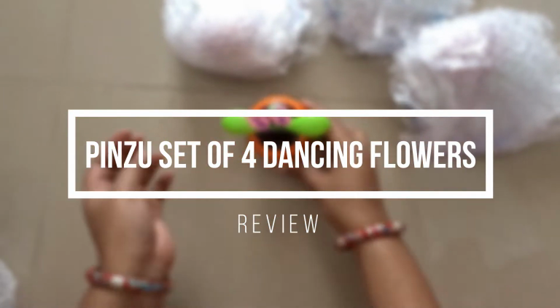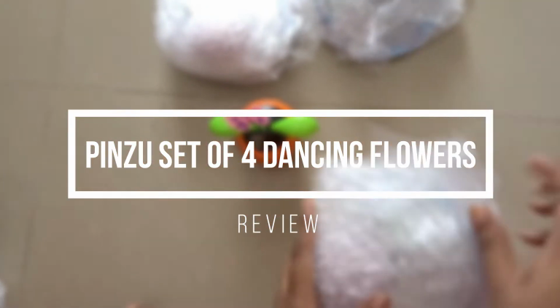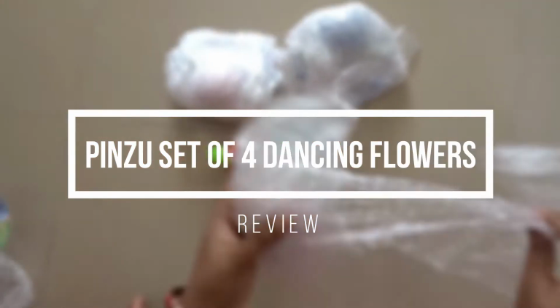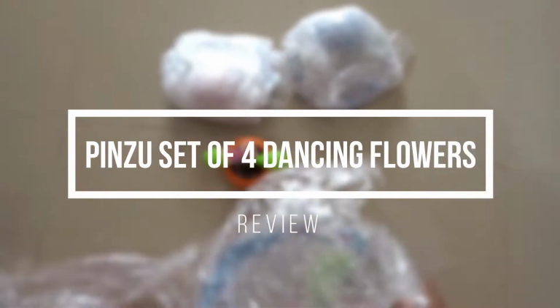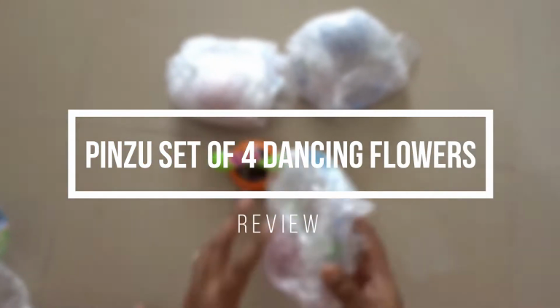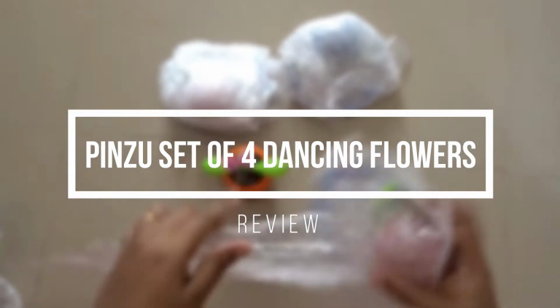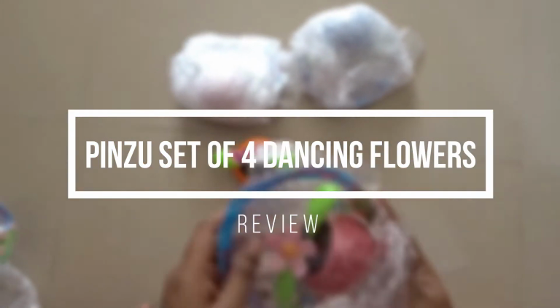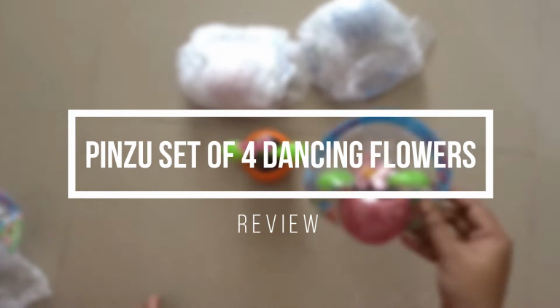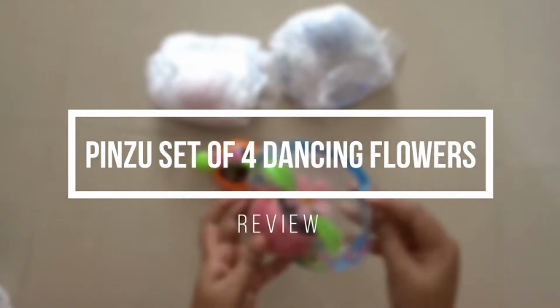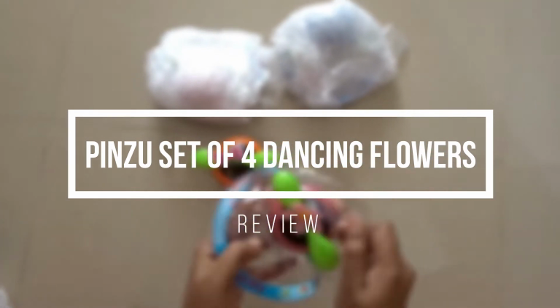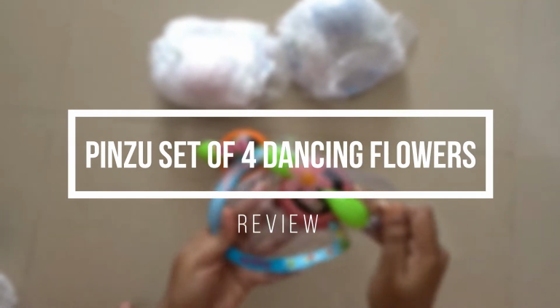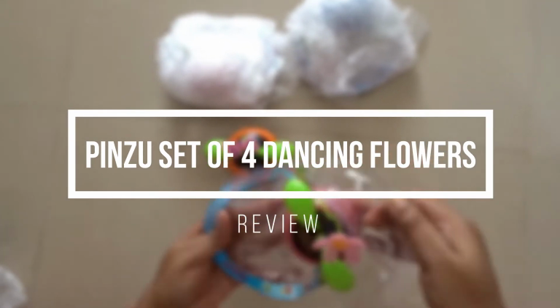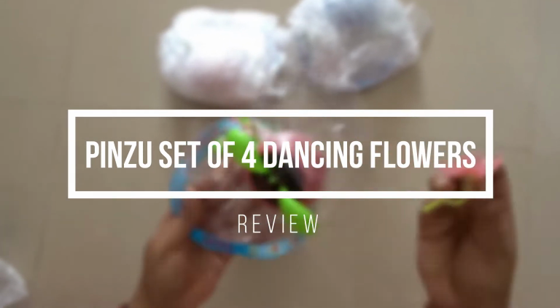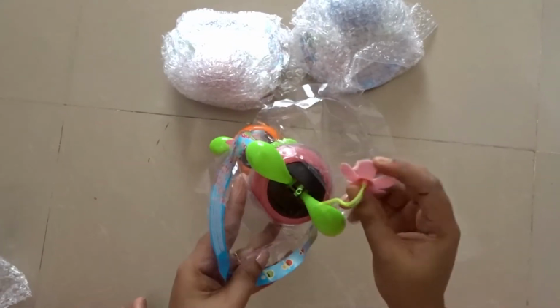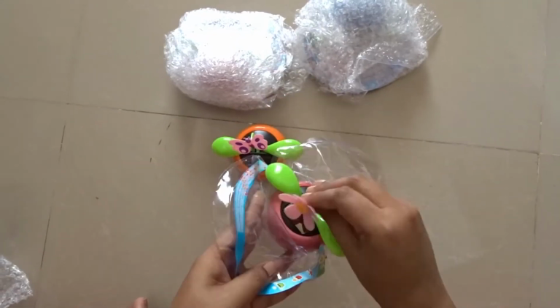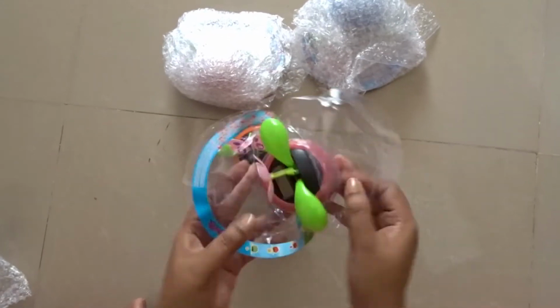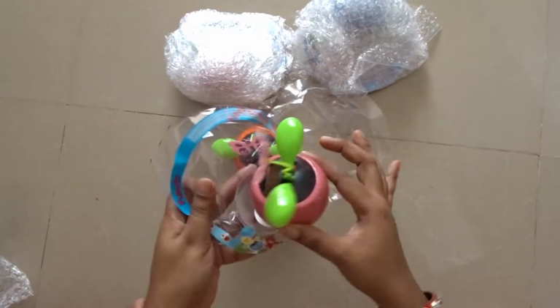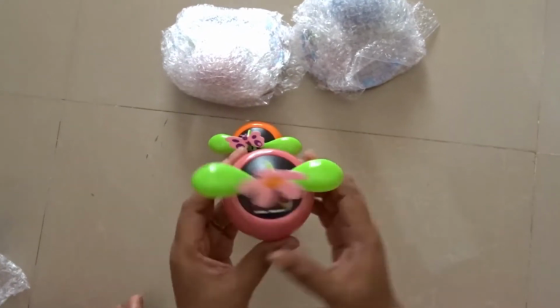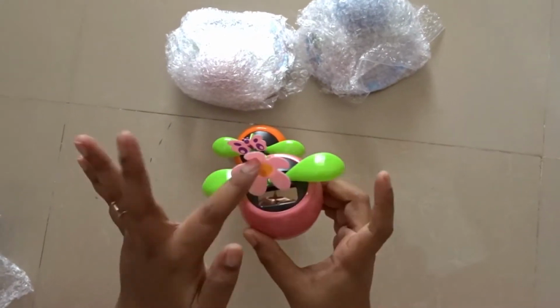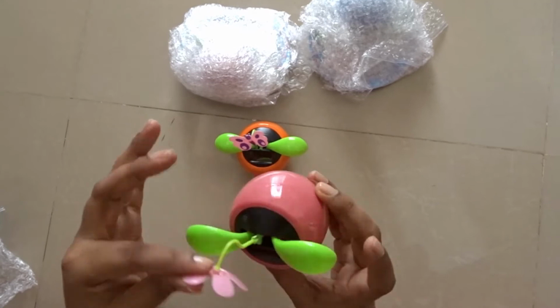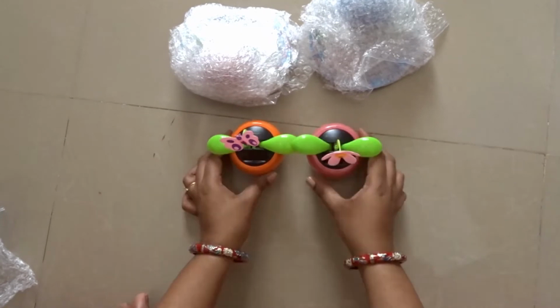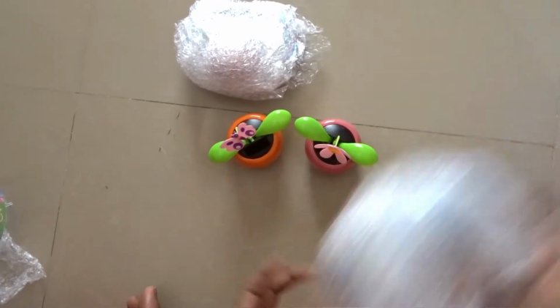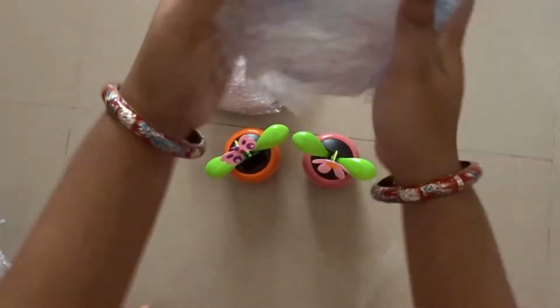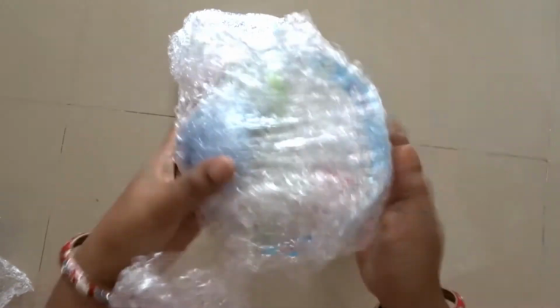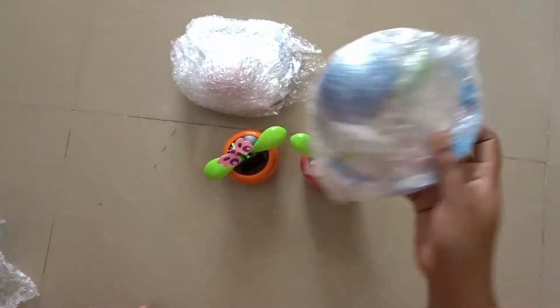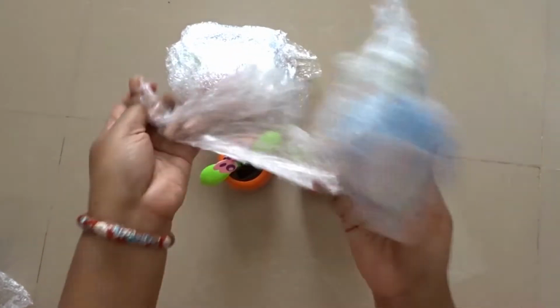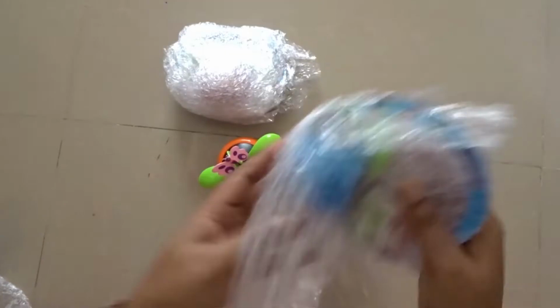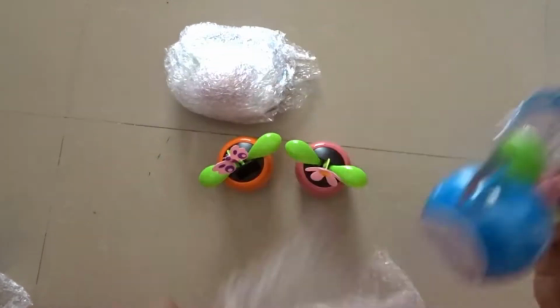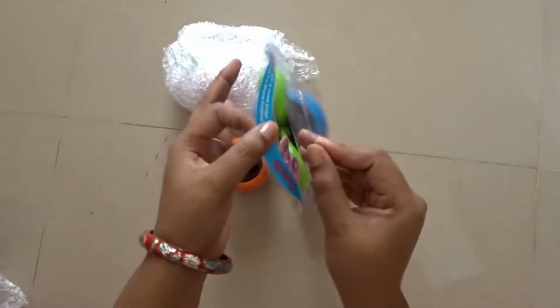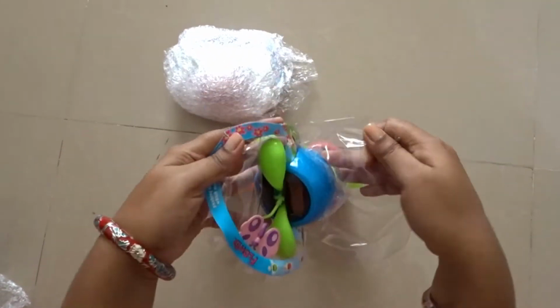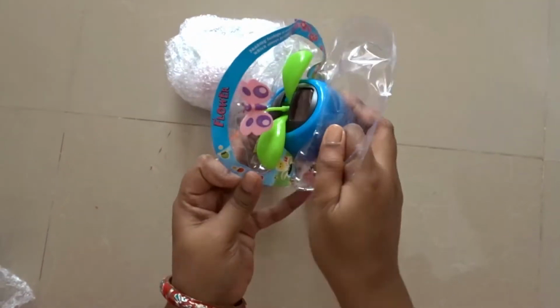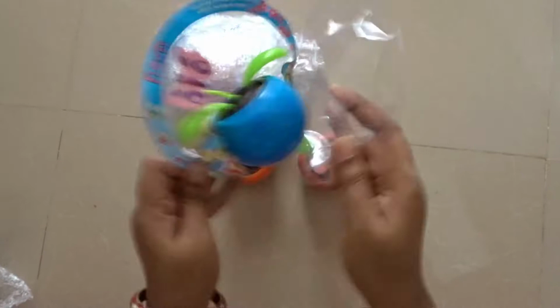I purchased it from Amazon at $4.99. This set contained one daisy and three butterflies. It also contained double-sided tapes for sticking on the surface.